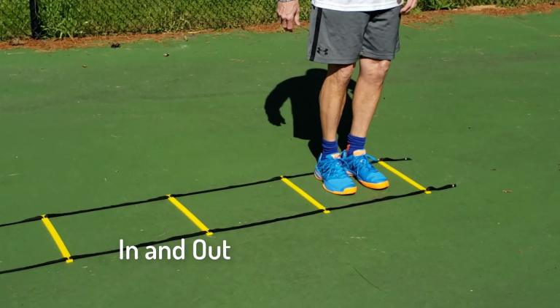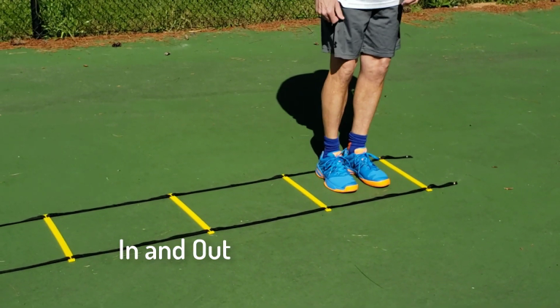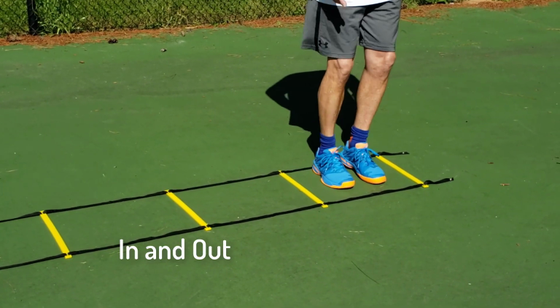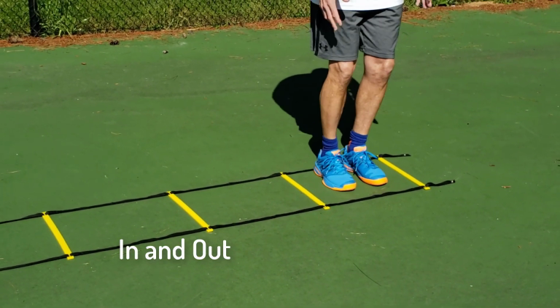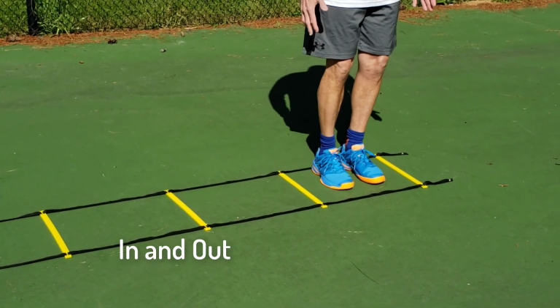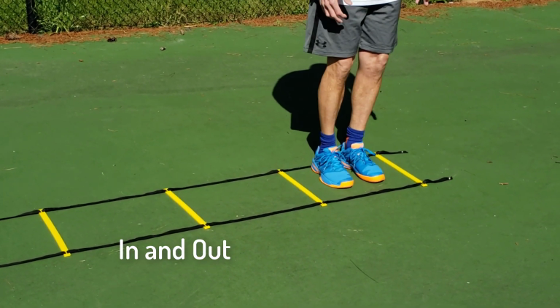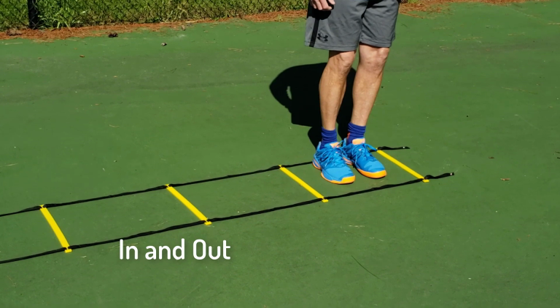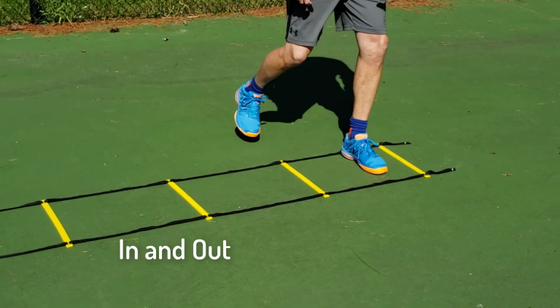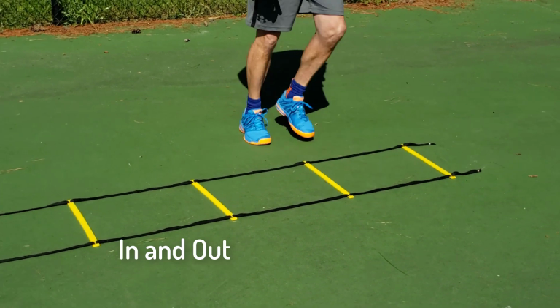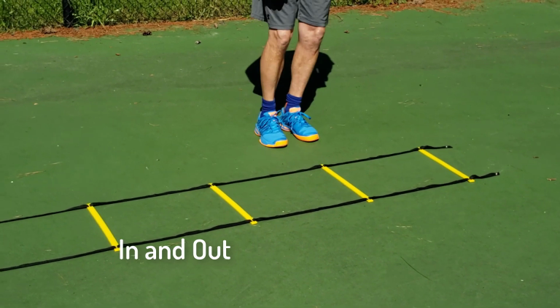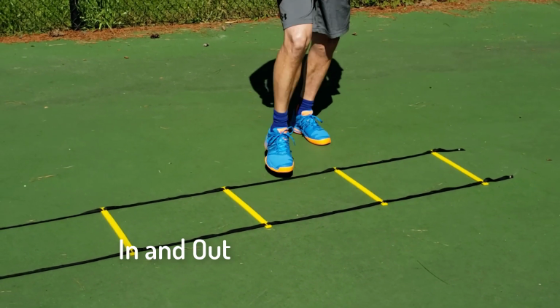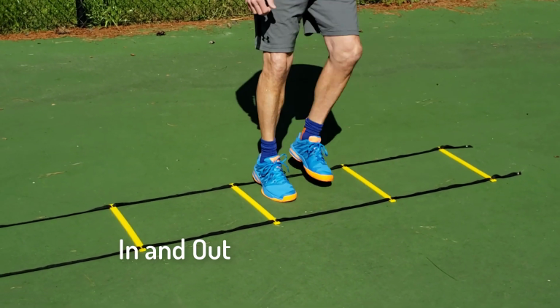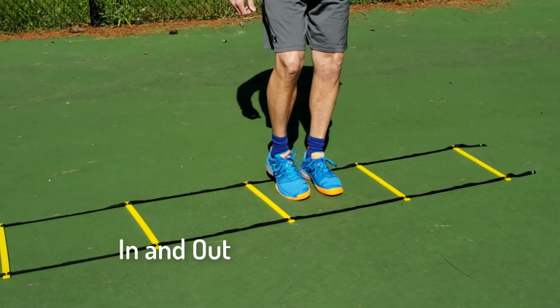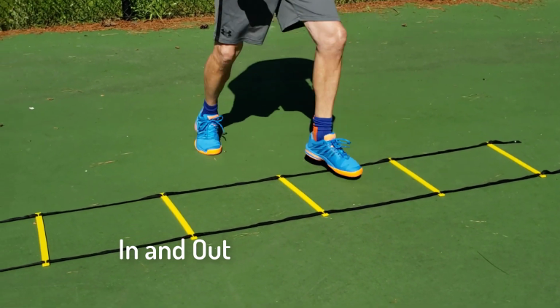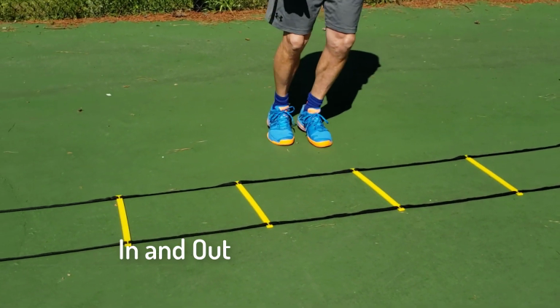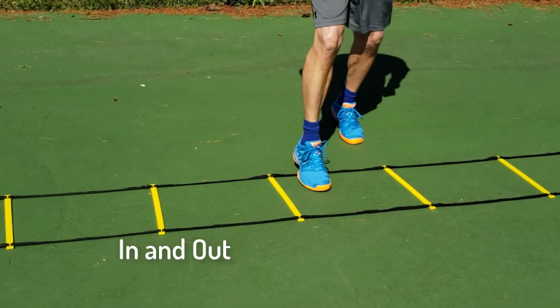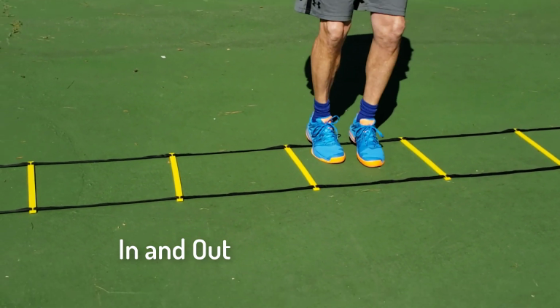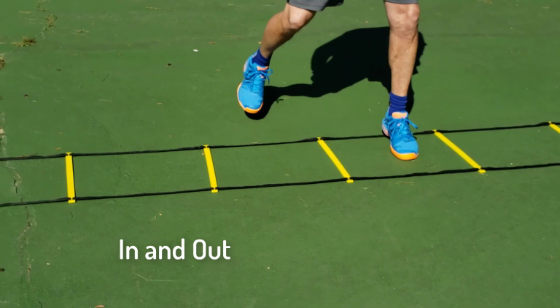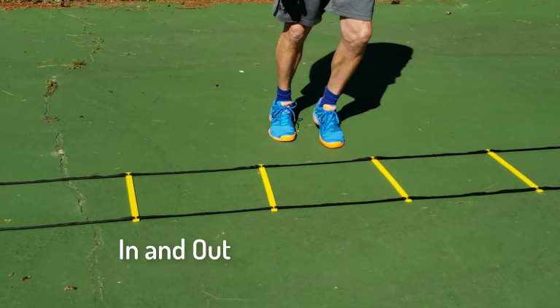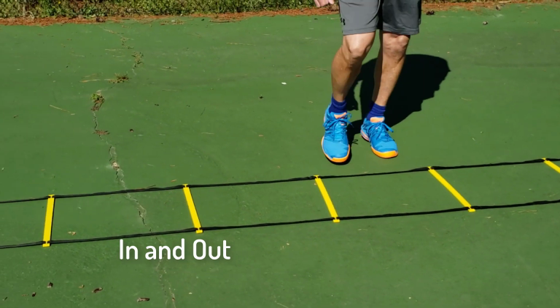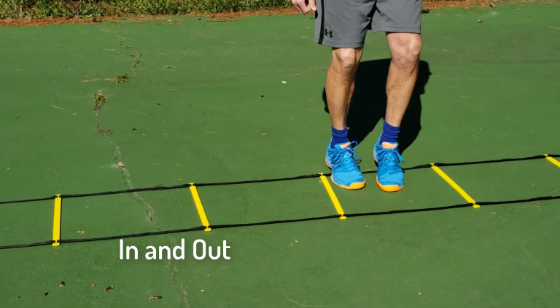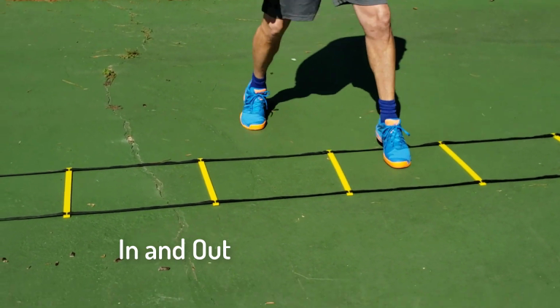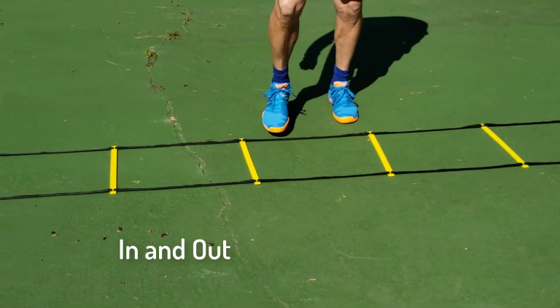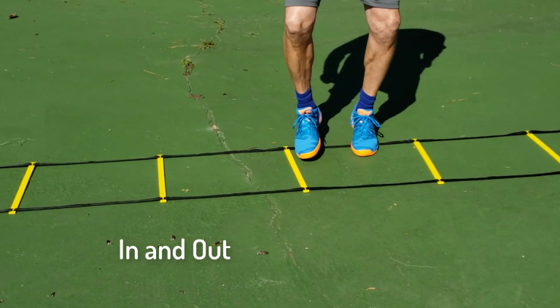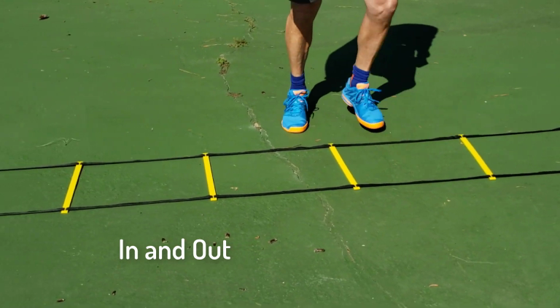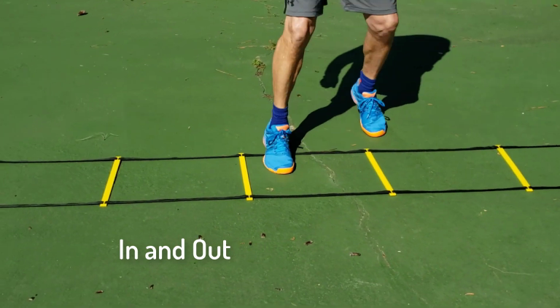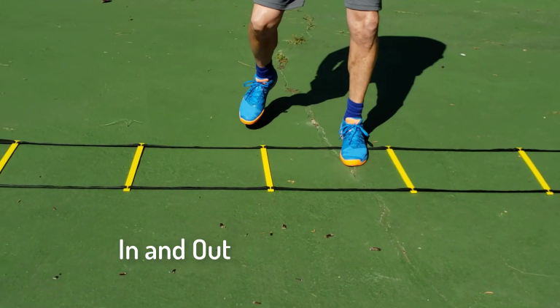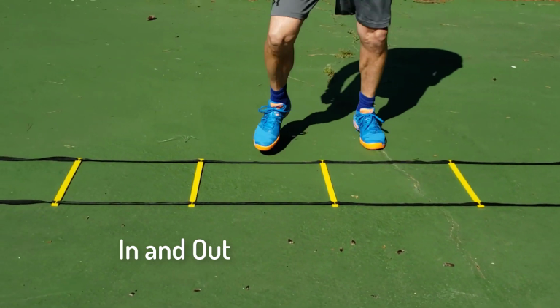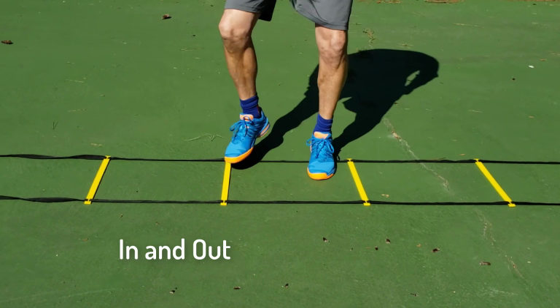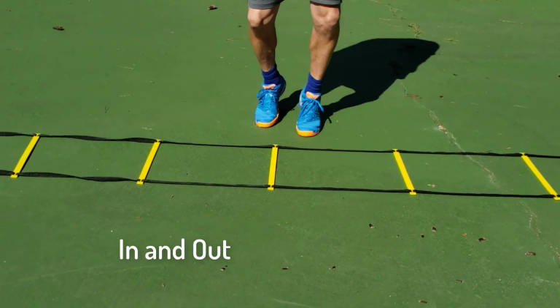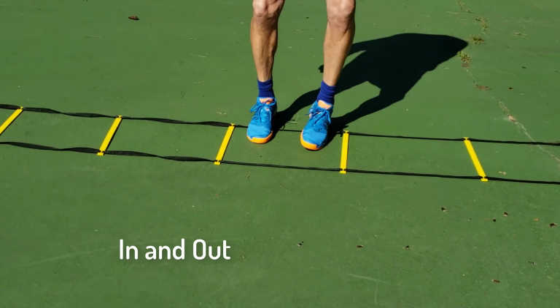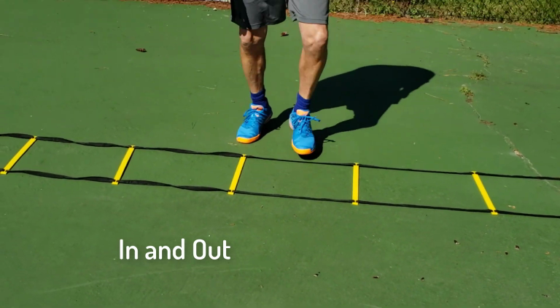In-N-Out — I'm starting with my feet in this space, then I'm coming out, going in, coming out, going in, all the way down. And you can tell that I'm moving sideways while my feet are going in and out.